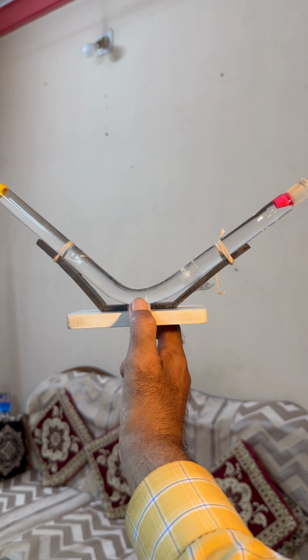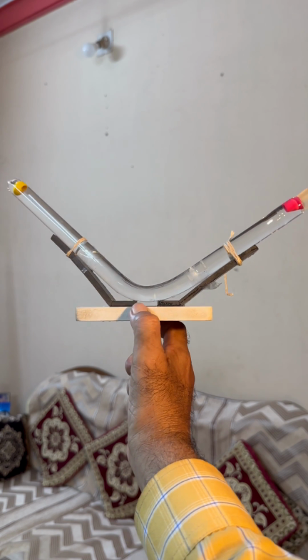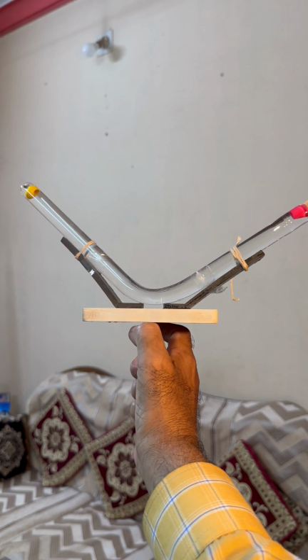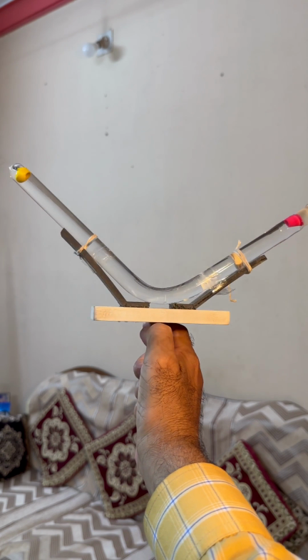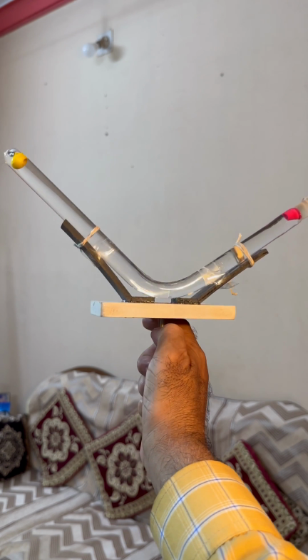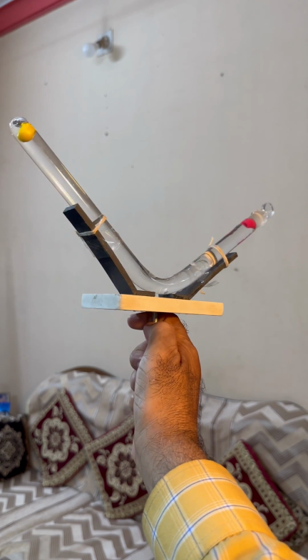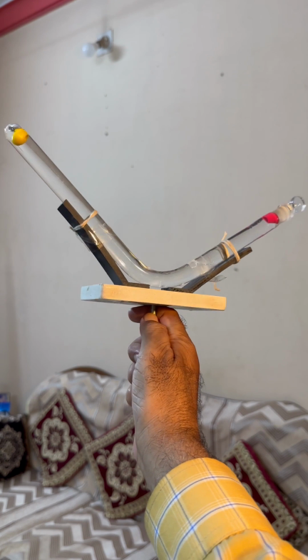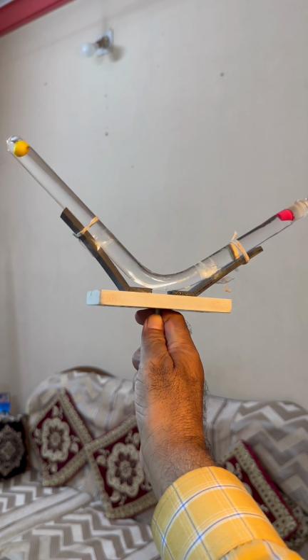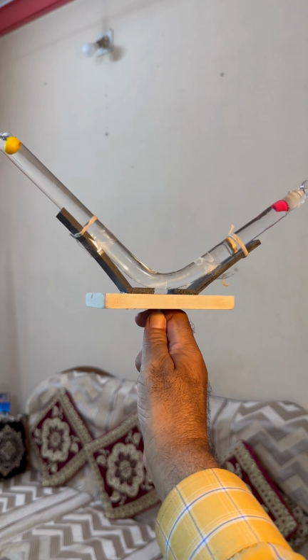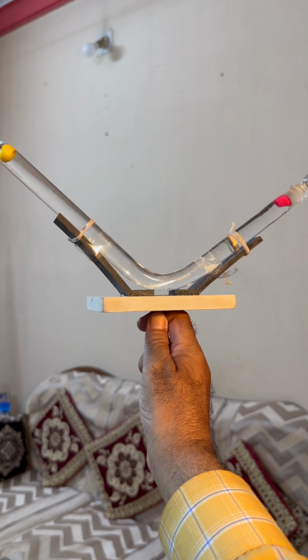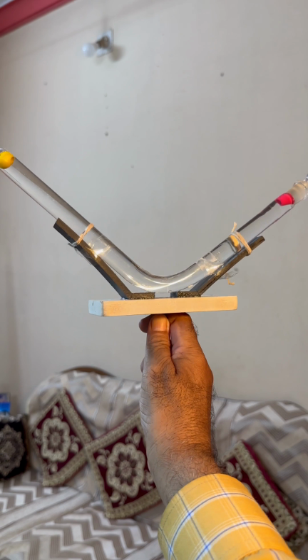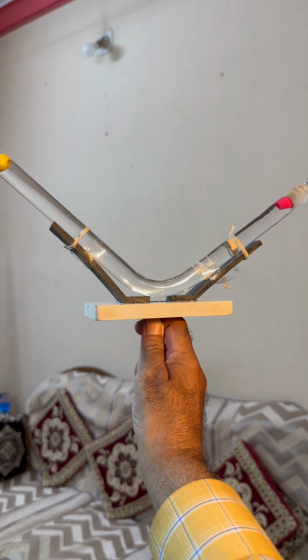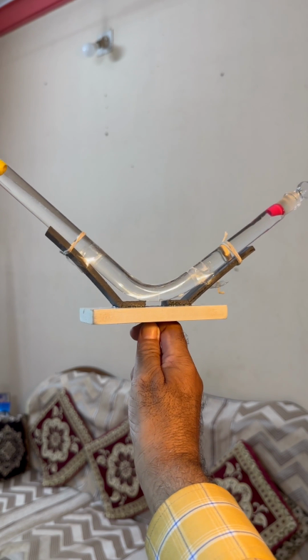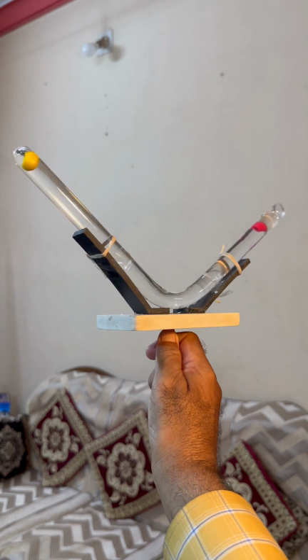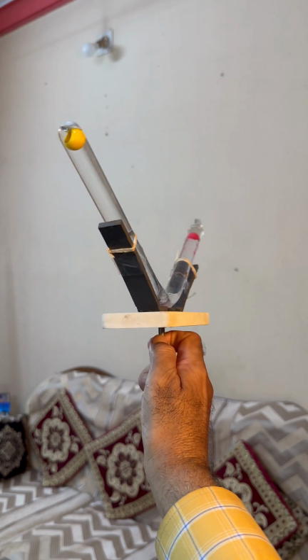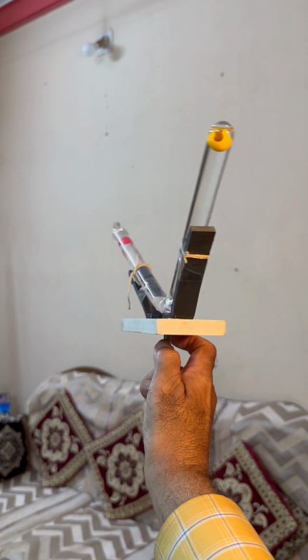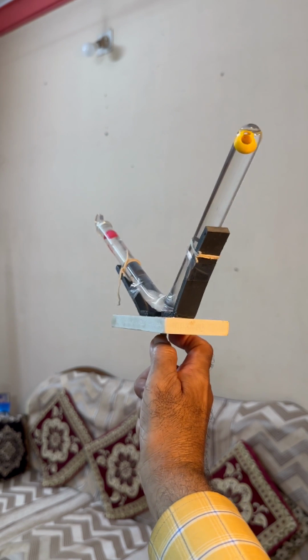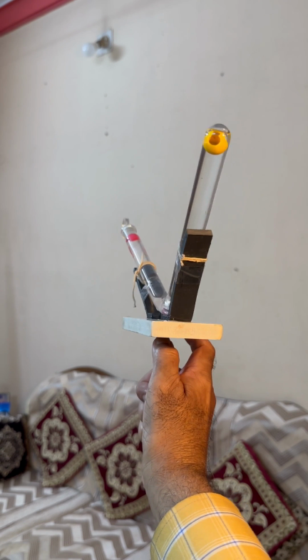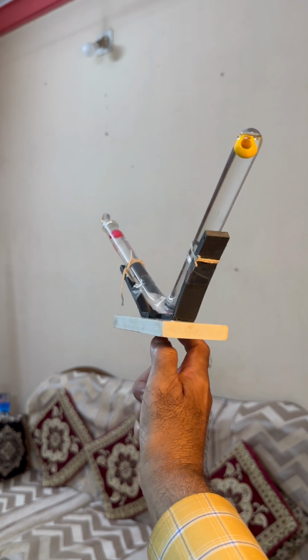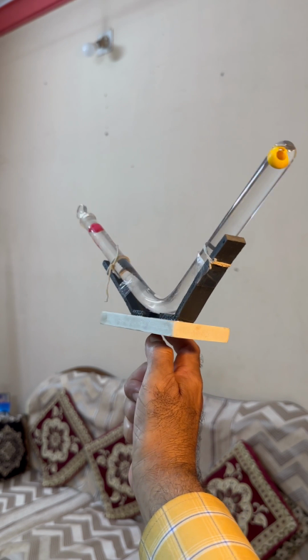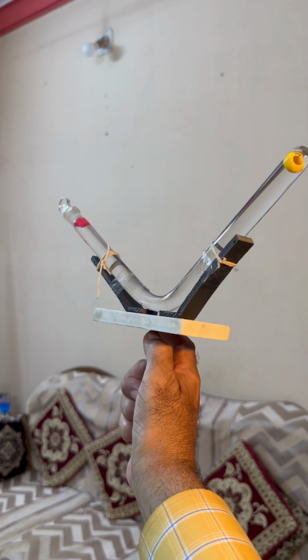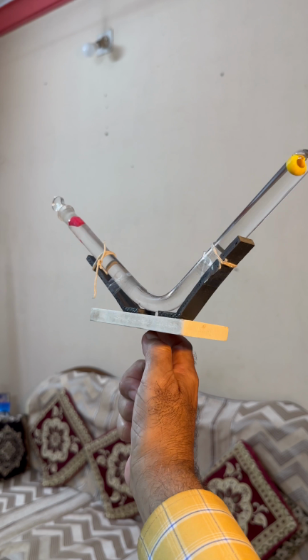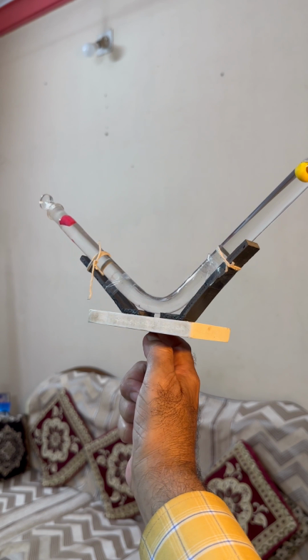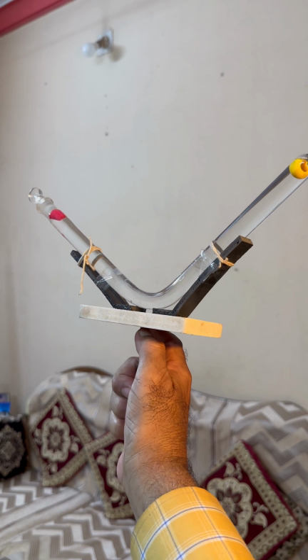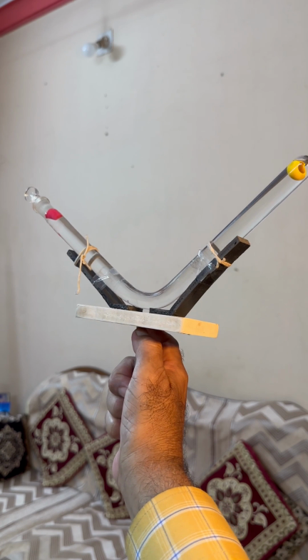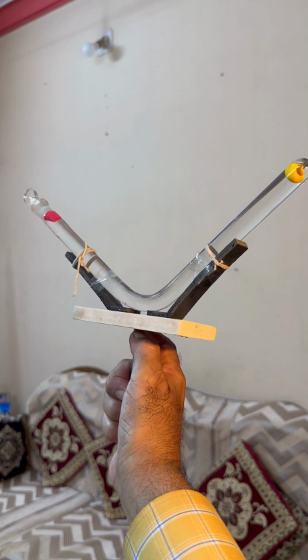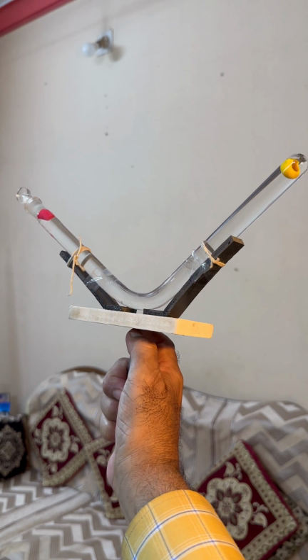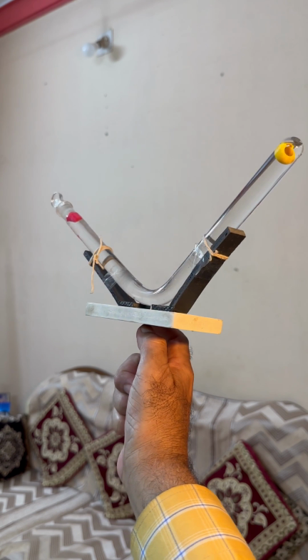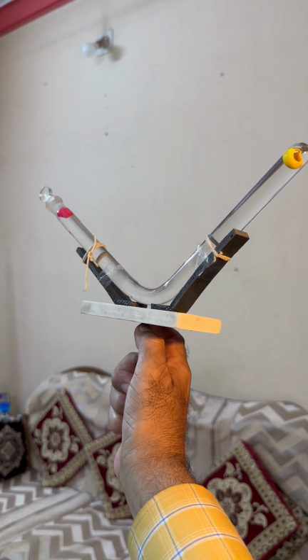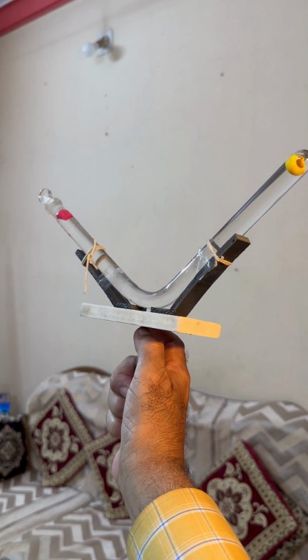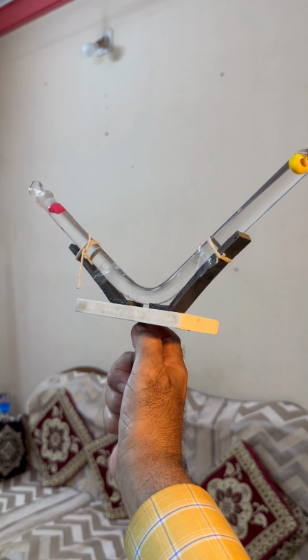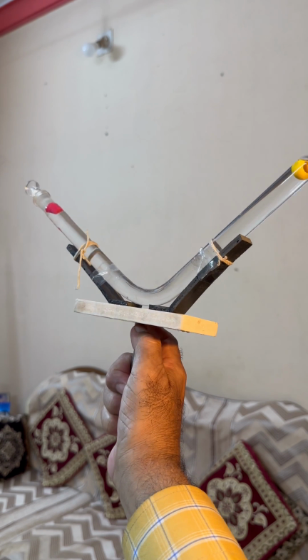There is an arrangement for rotation, and the moment I rotate you will observe something different. So let us observe and let us do it first.